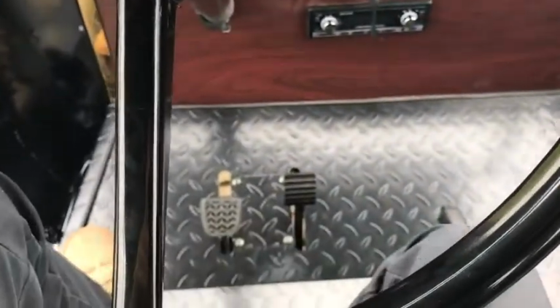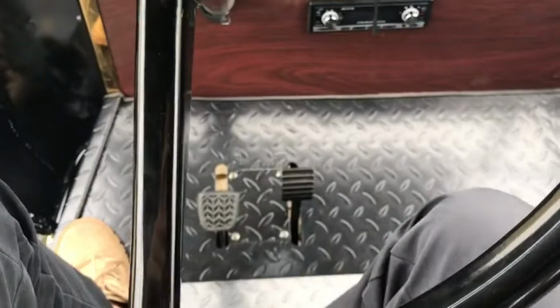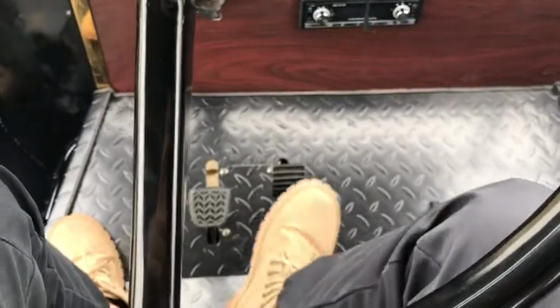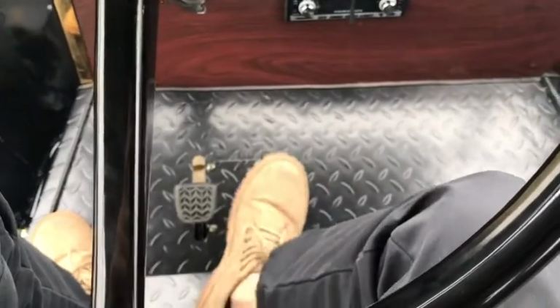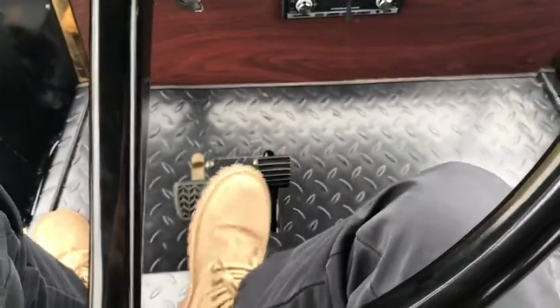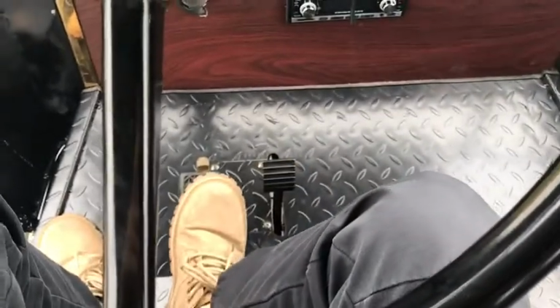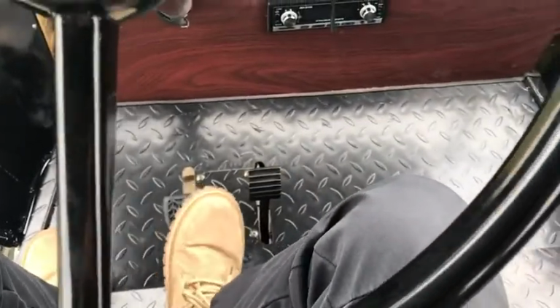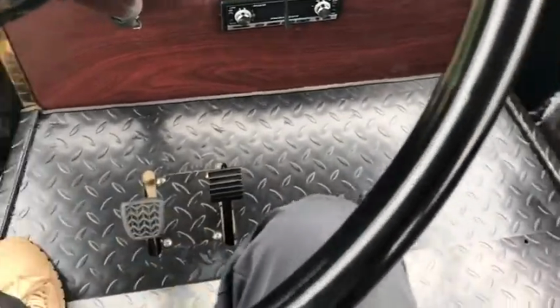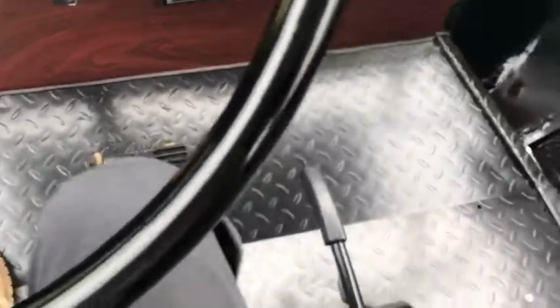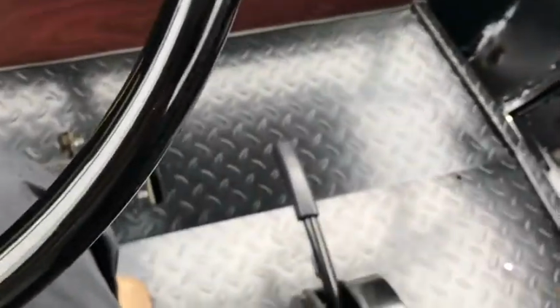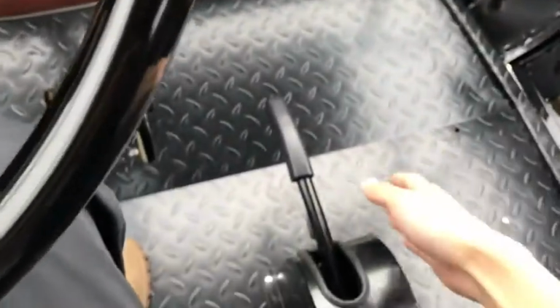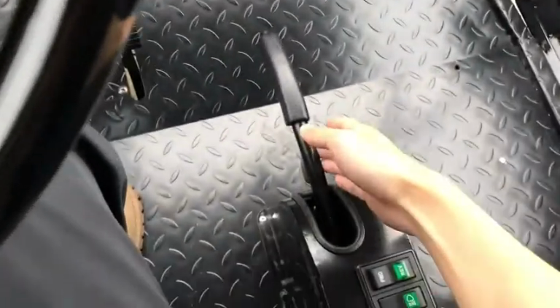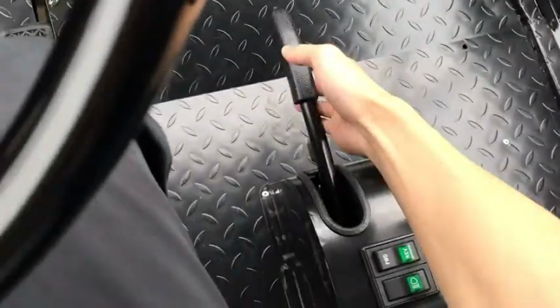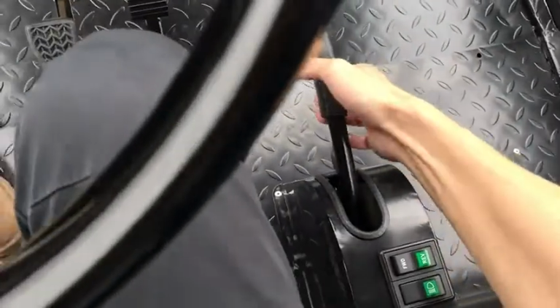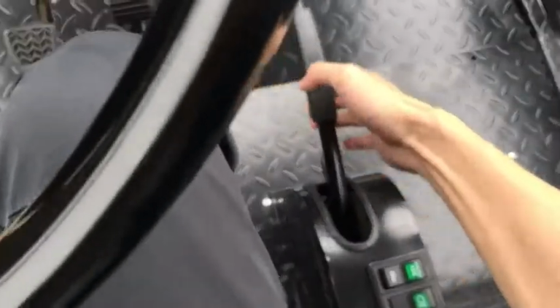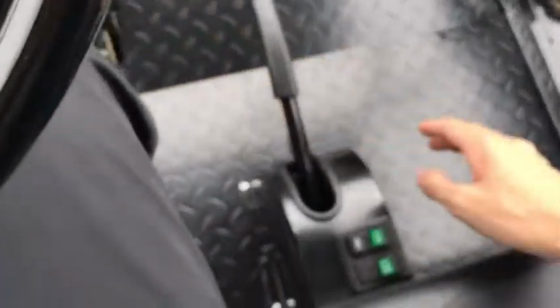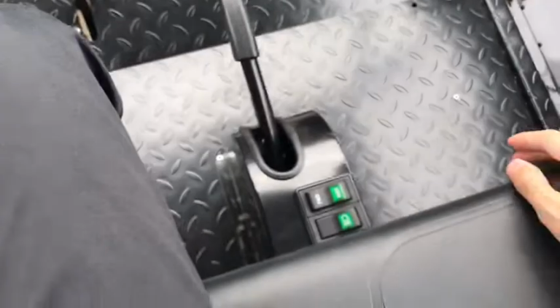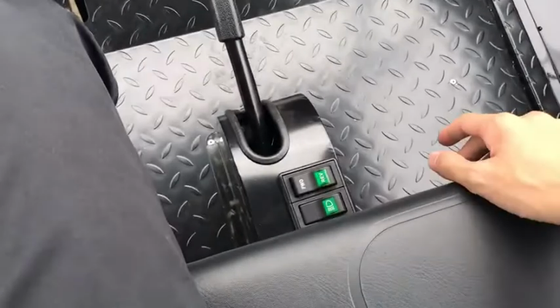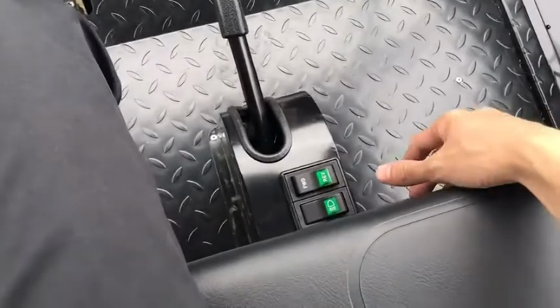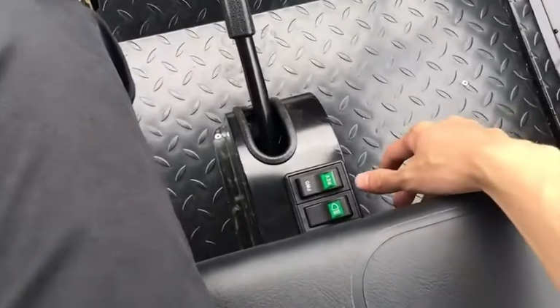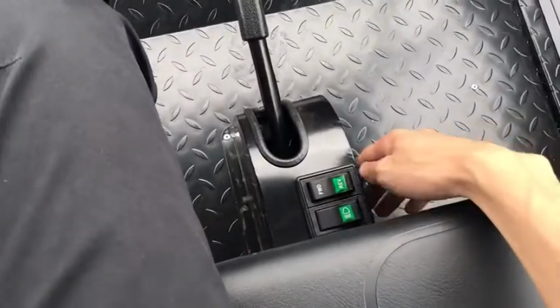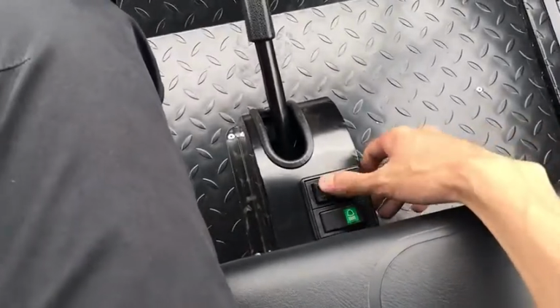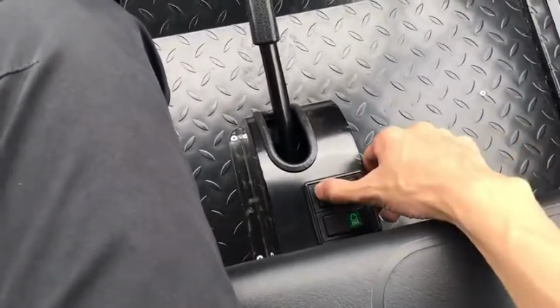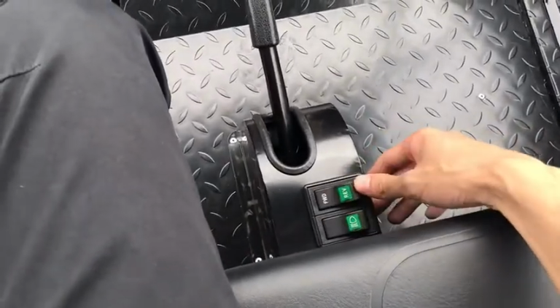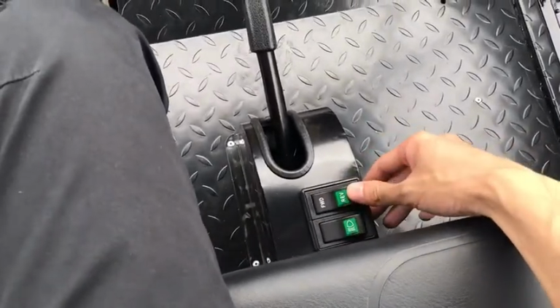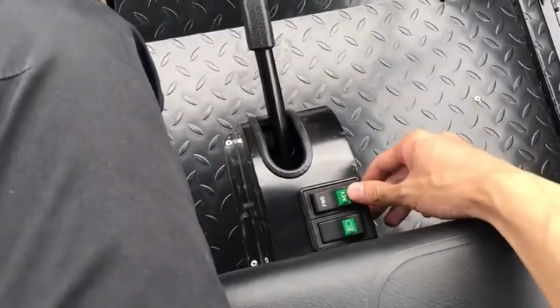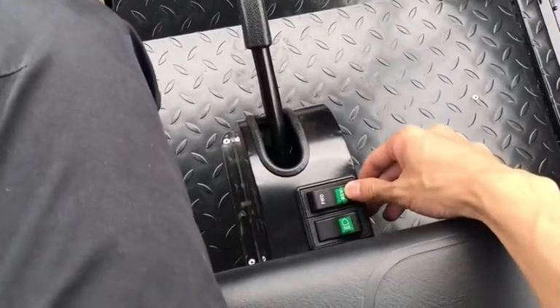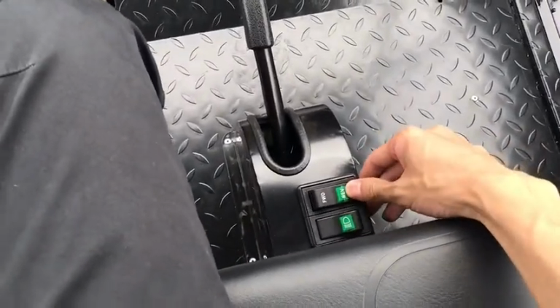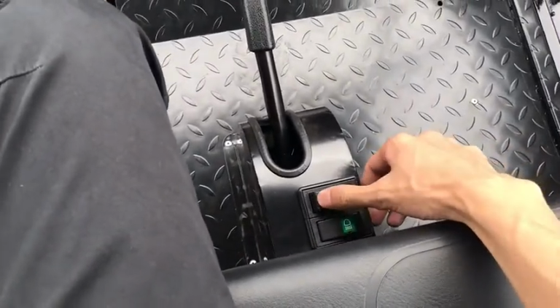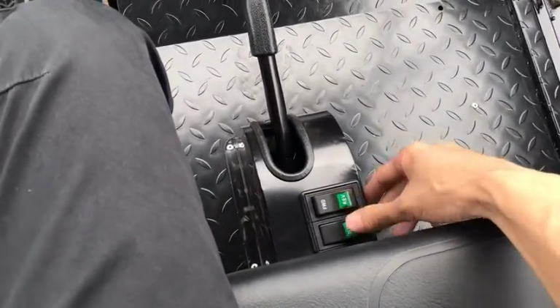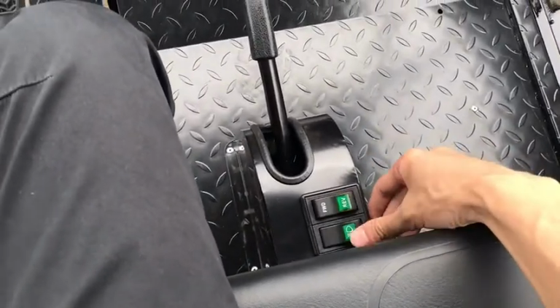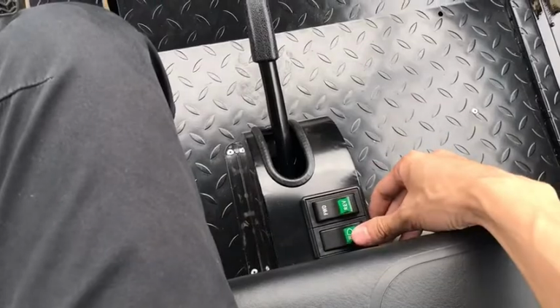This is an accelerator and stop, handbrake here. This is the other gear for front and reverse, and front lights.